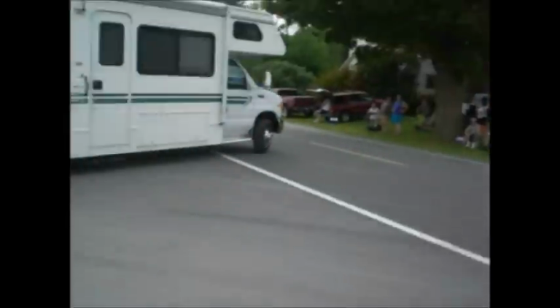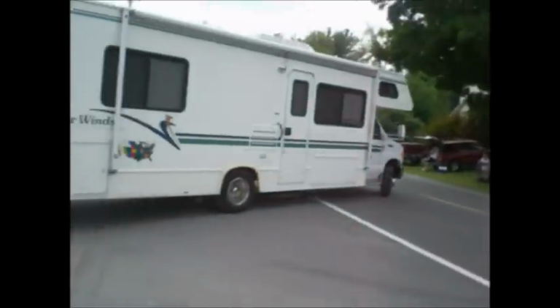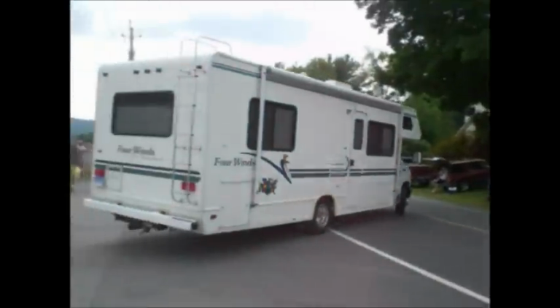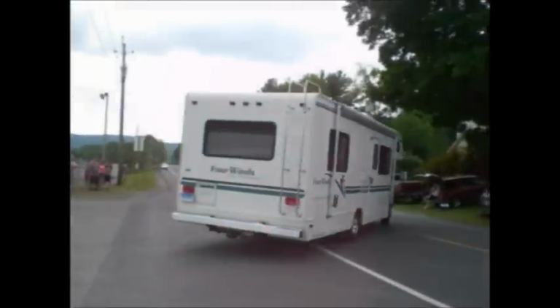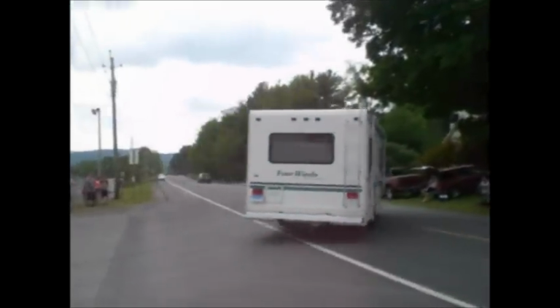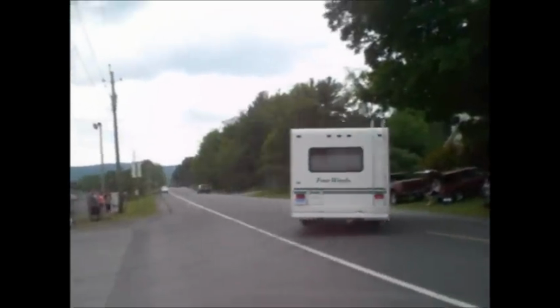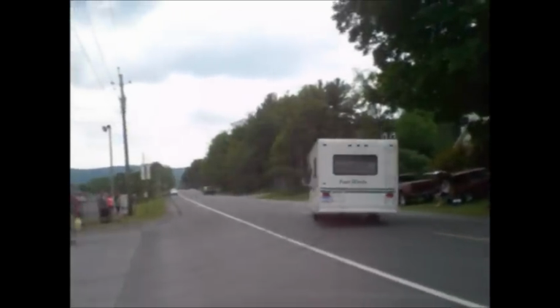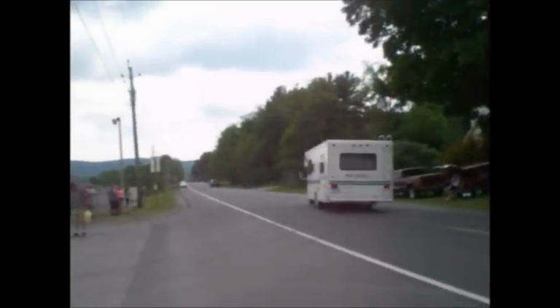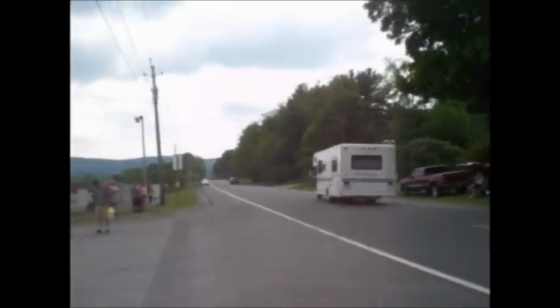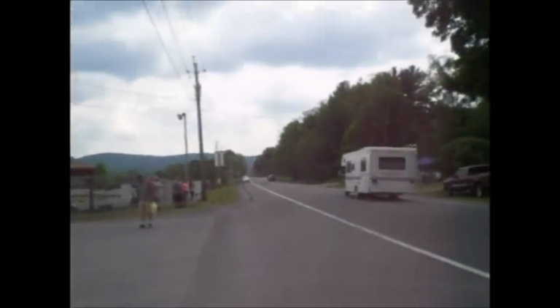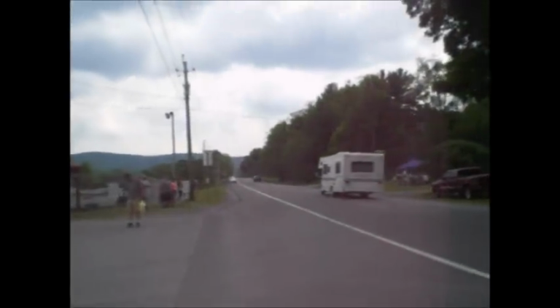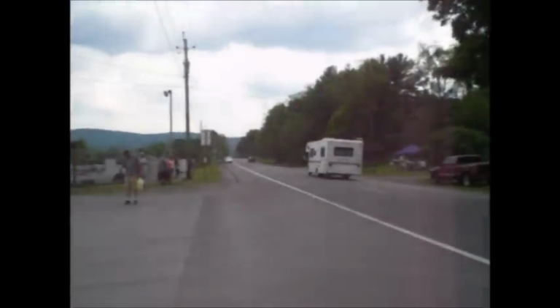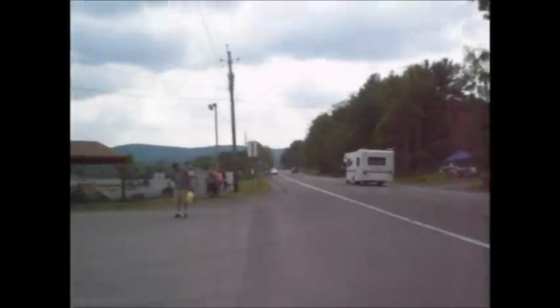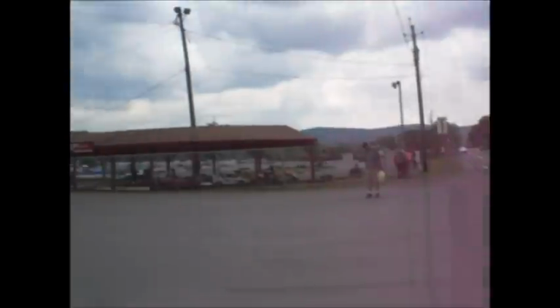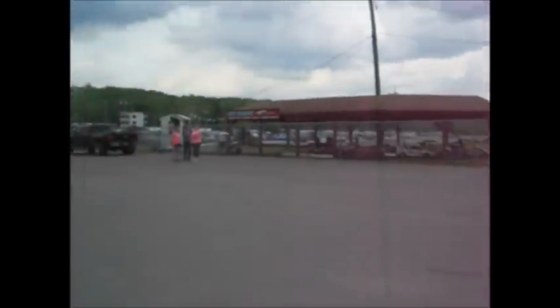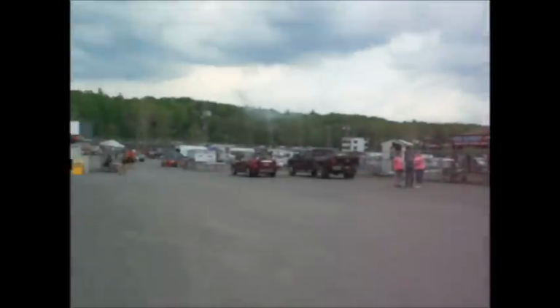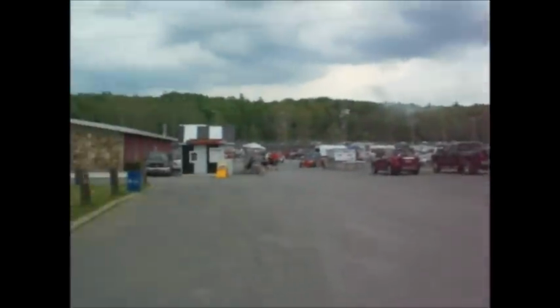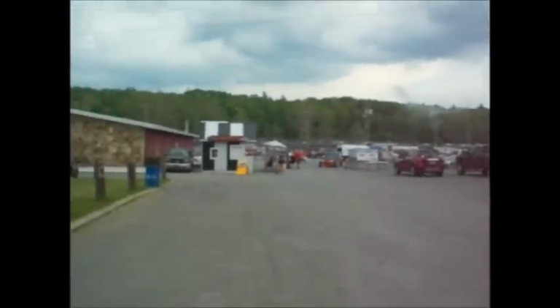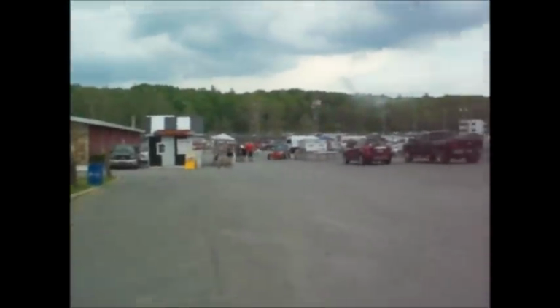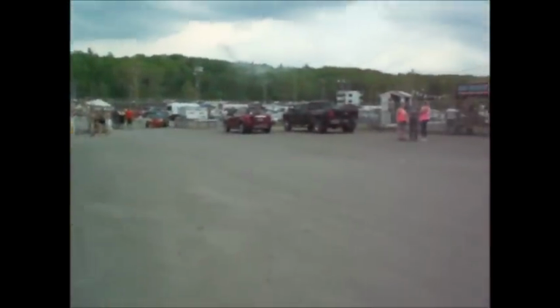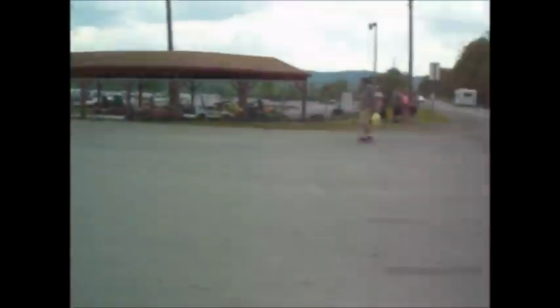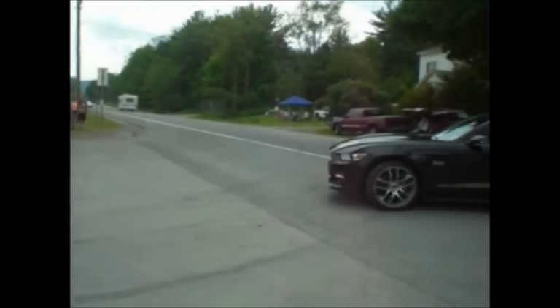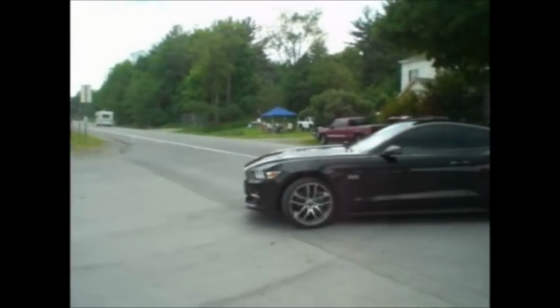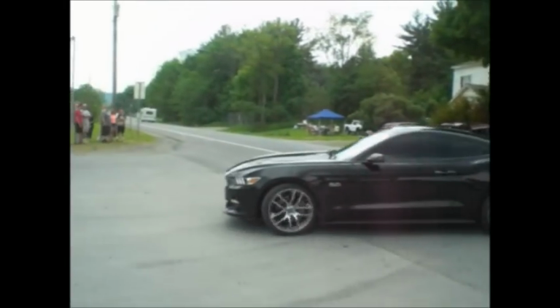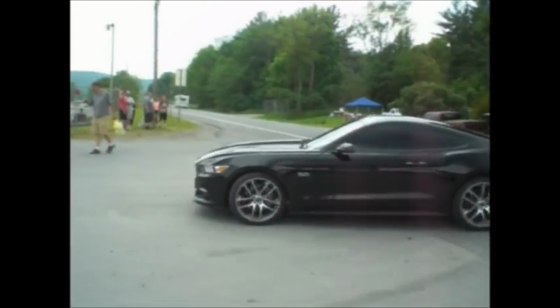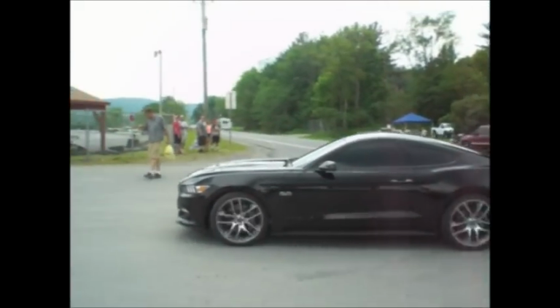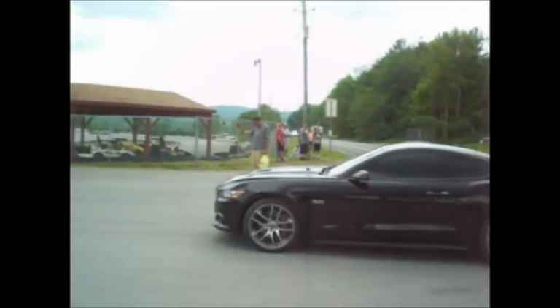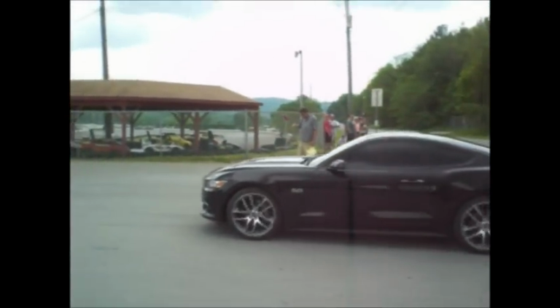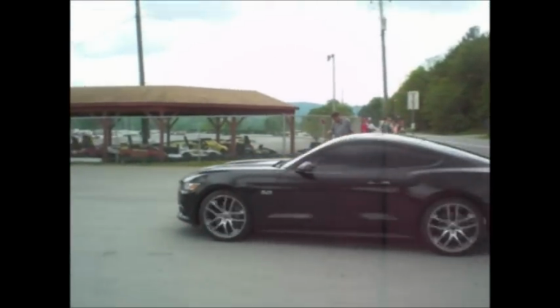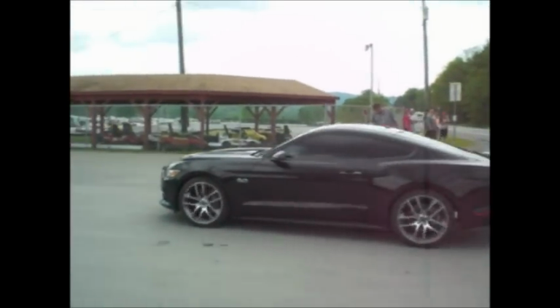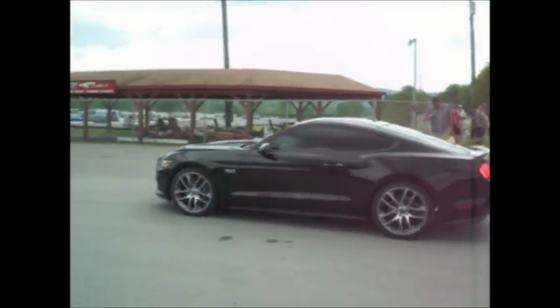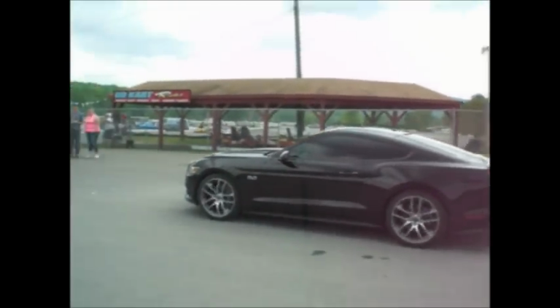Here we go. P450 Party Barge — bring the friends and family, bring the wife and kids. Five liters. Good-looking Mustang, that's one of those brand new ones — 2015.